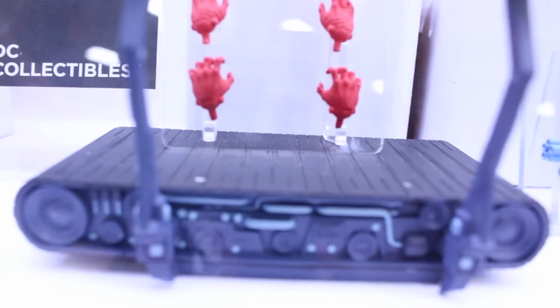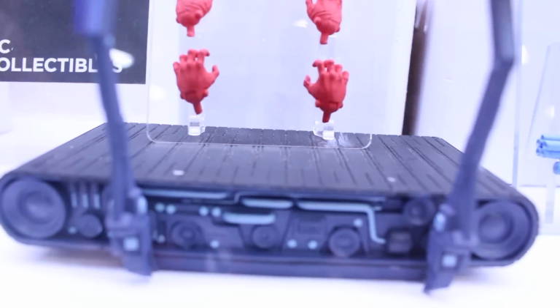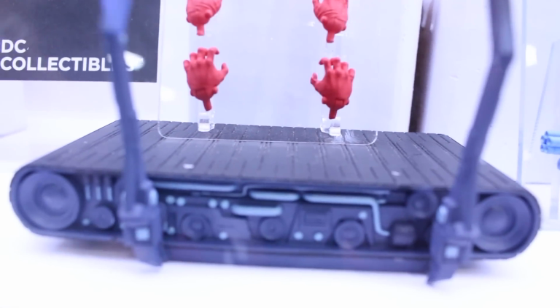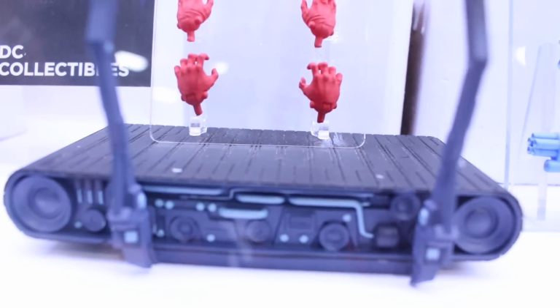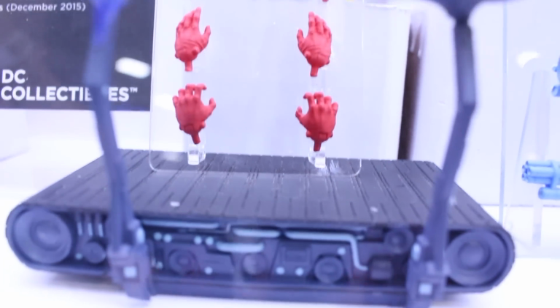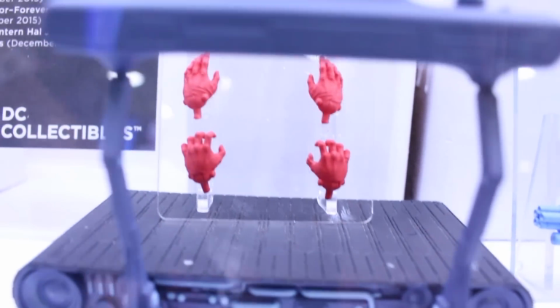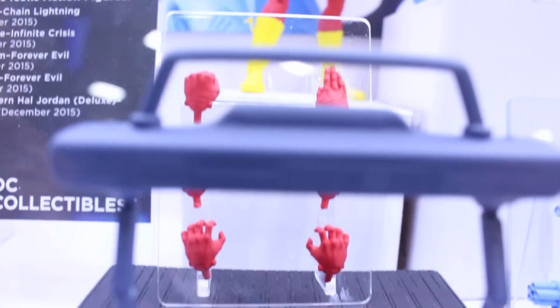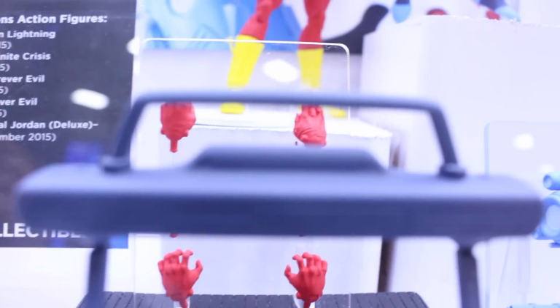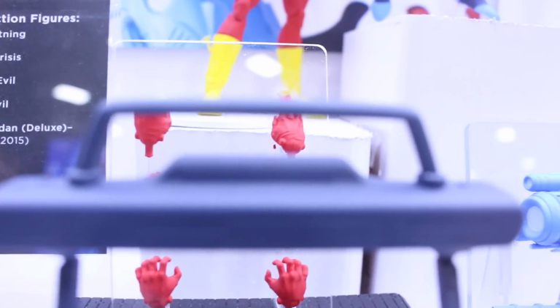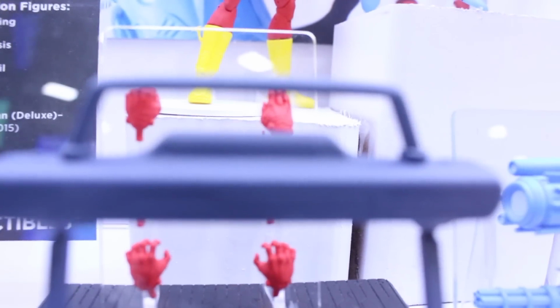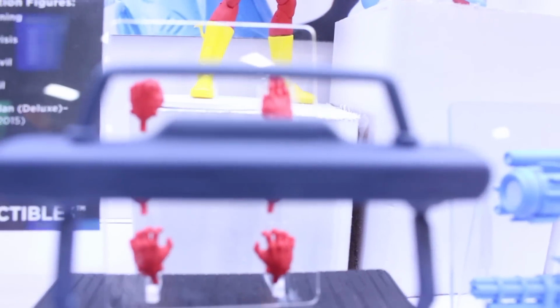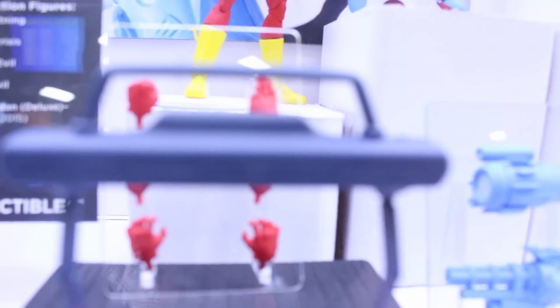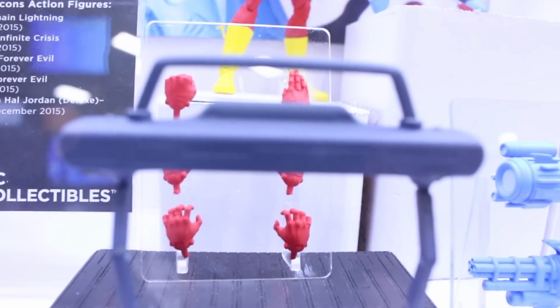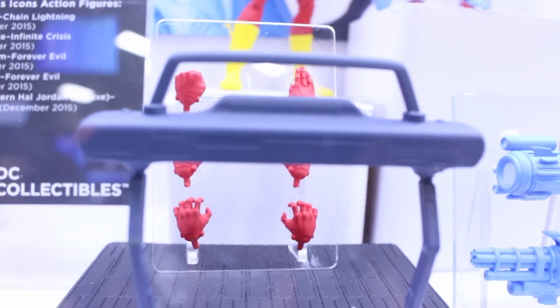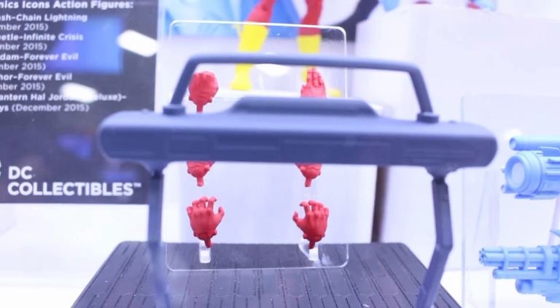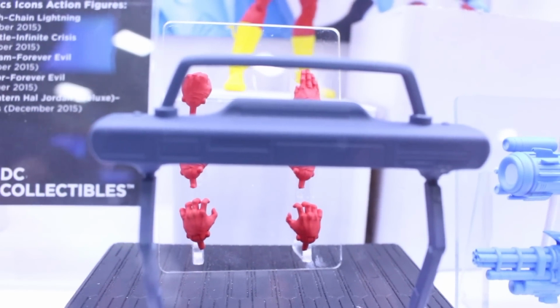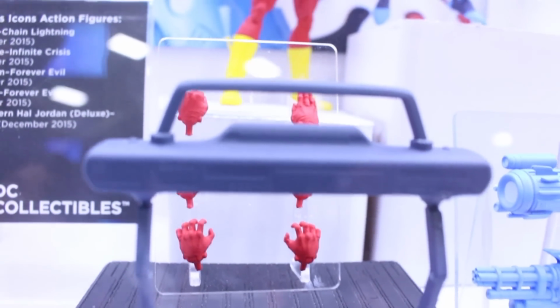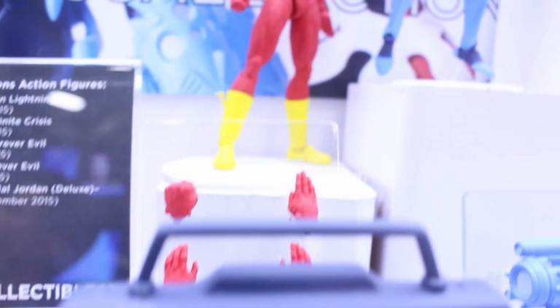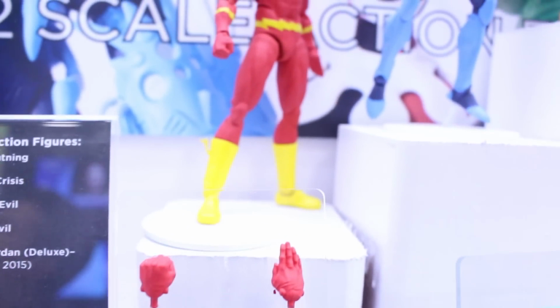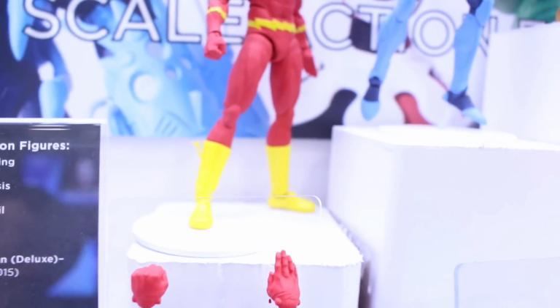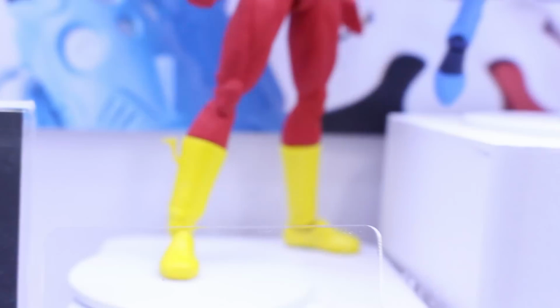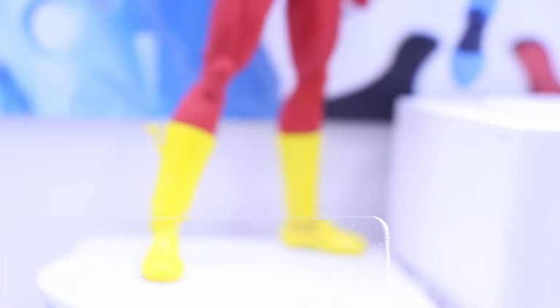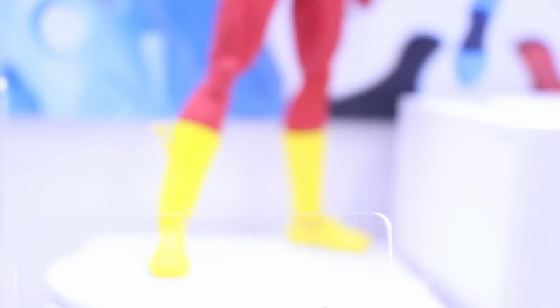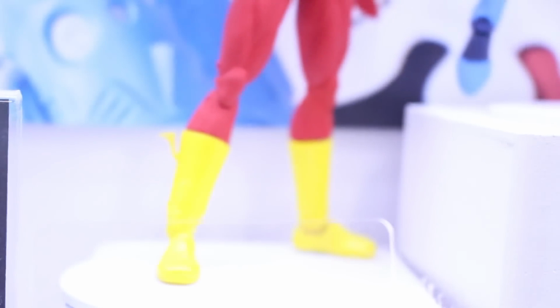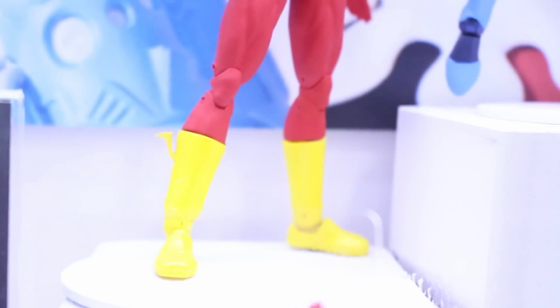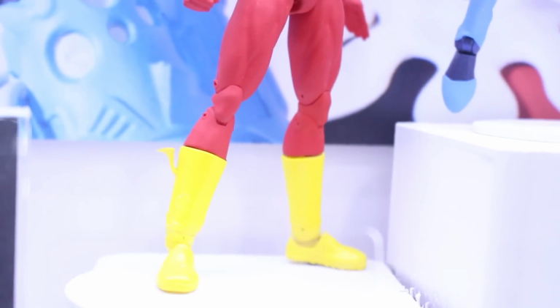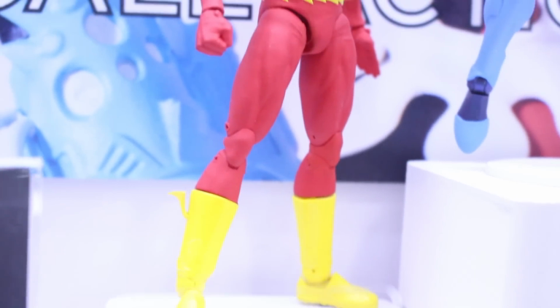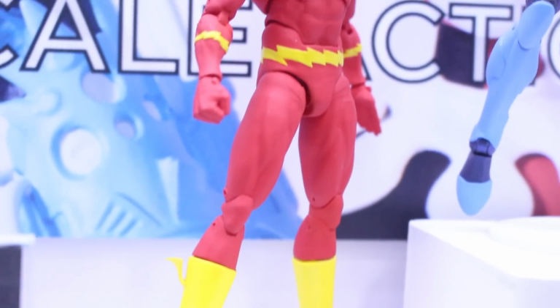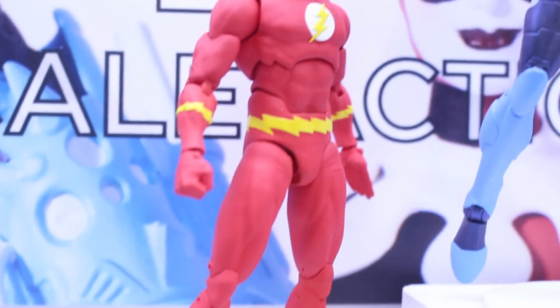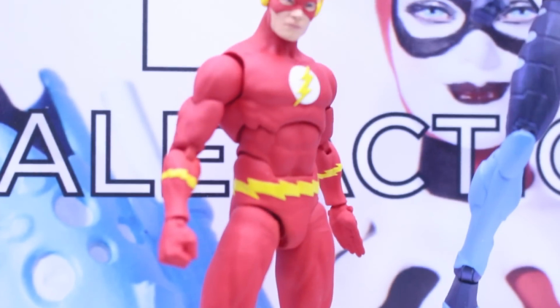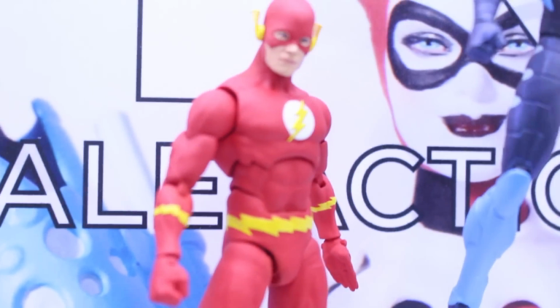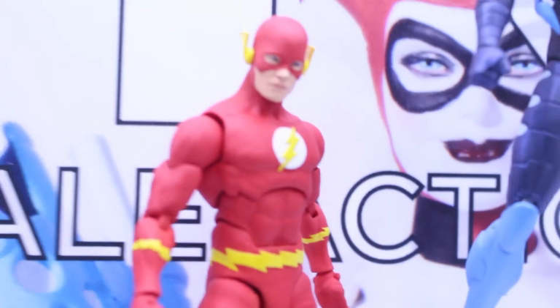And here we got the Flash with his Speed Force Treadmill, which I really think is awesome. It's freaking cool to have an action figure come with a treadmill. It's just so freaking awesome, and yeah, the Flash looks great.